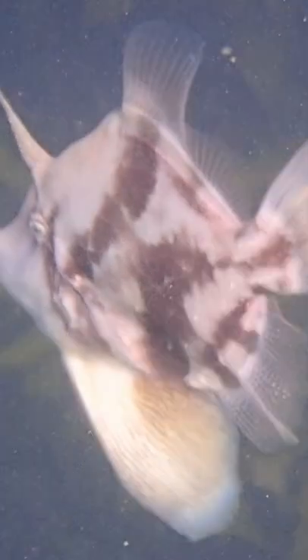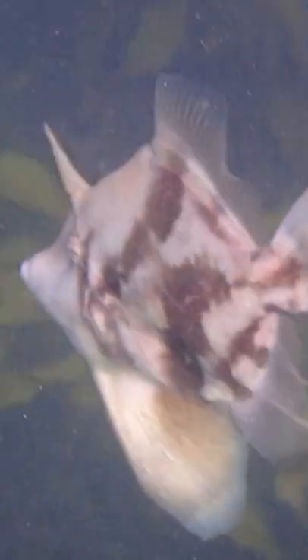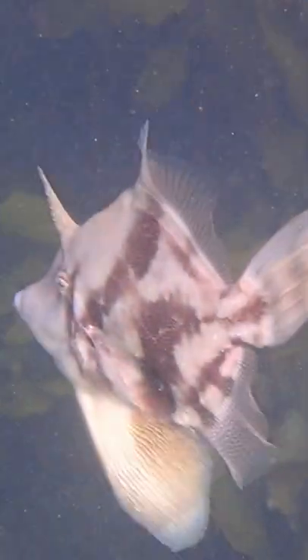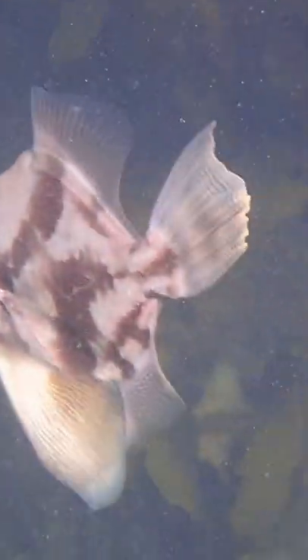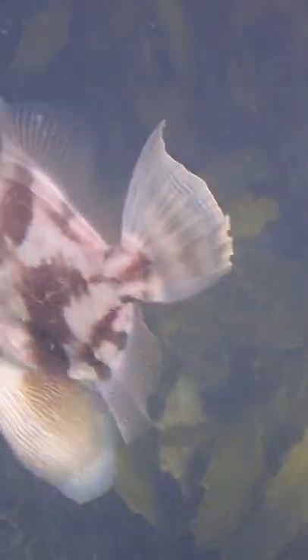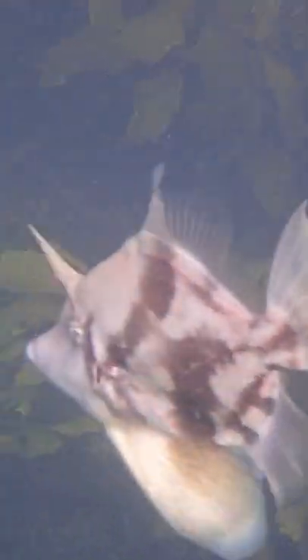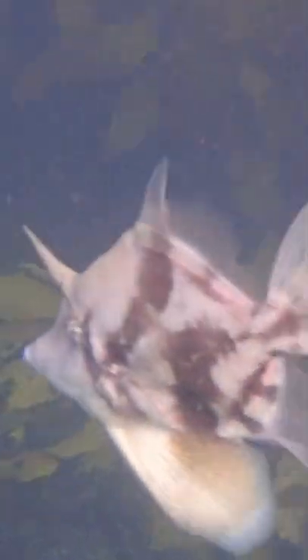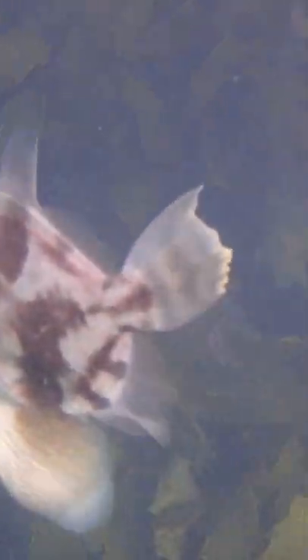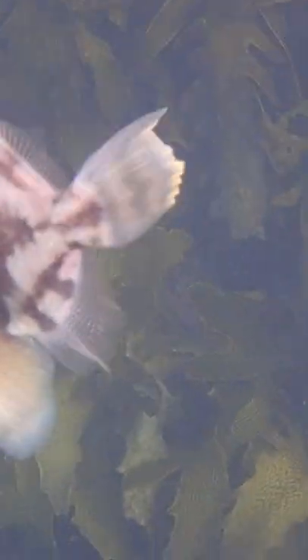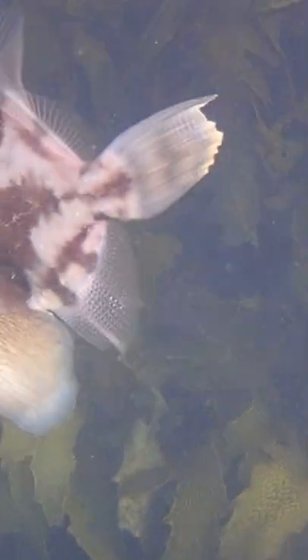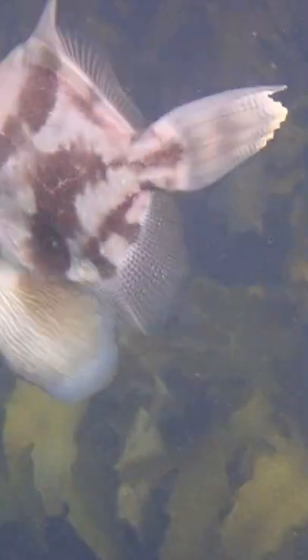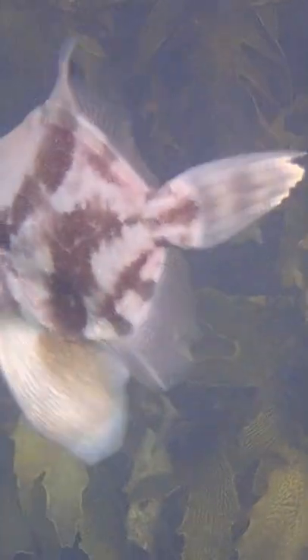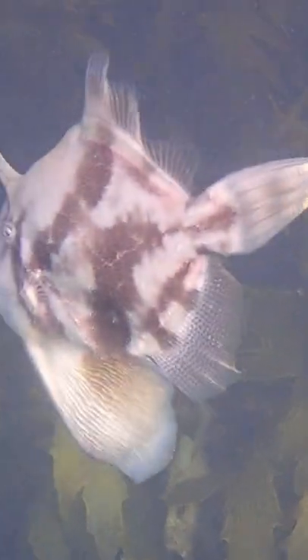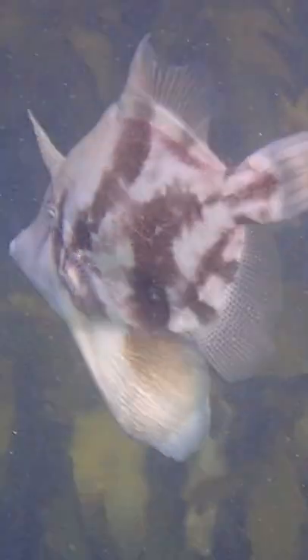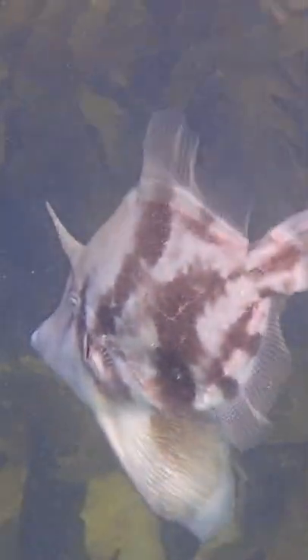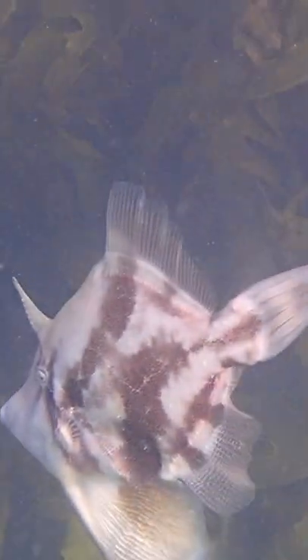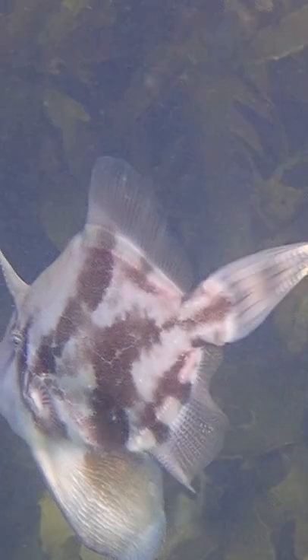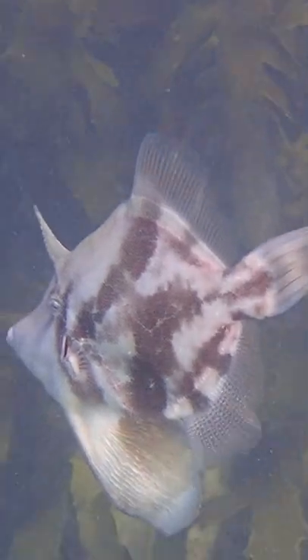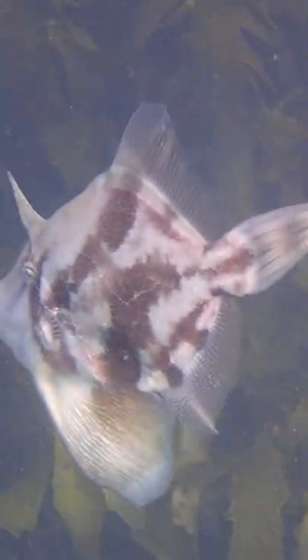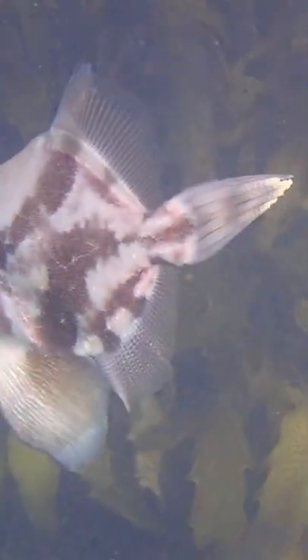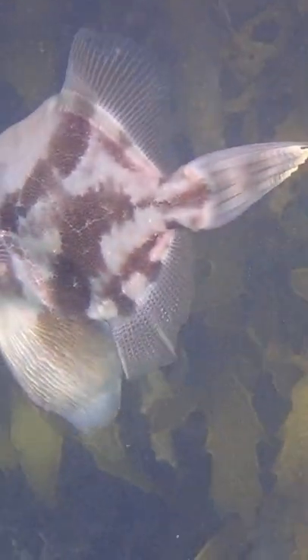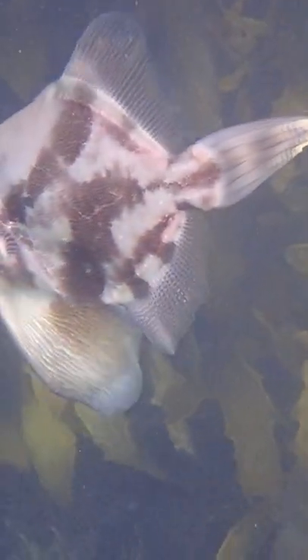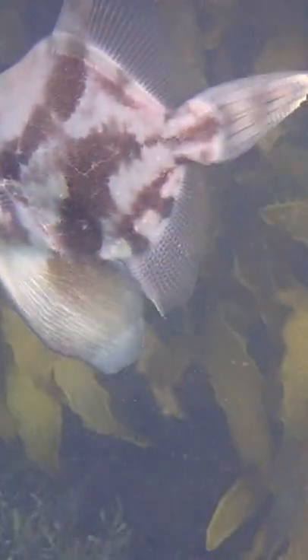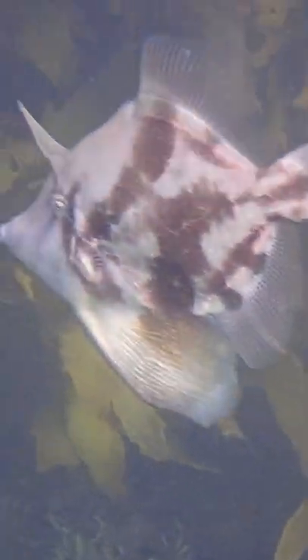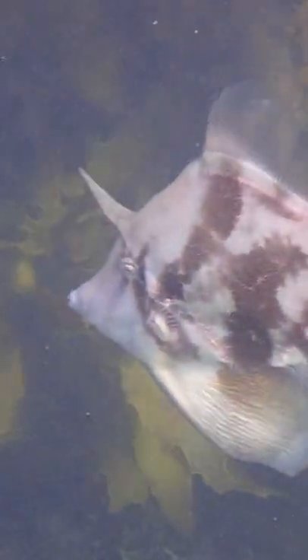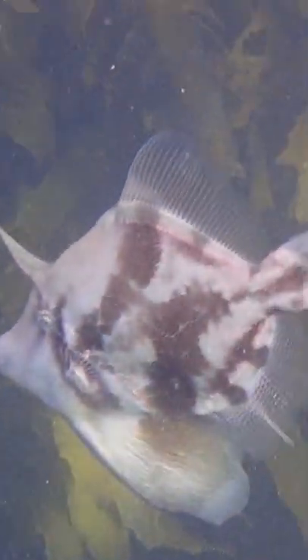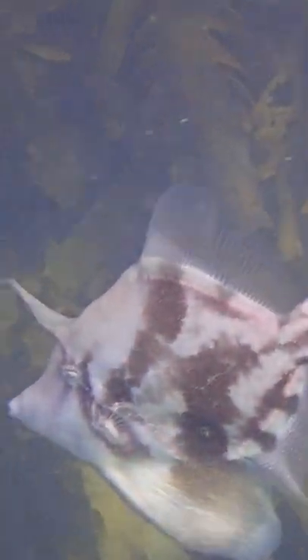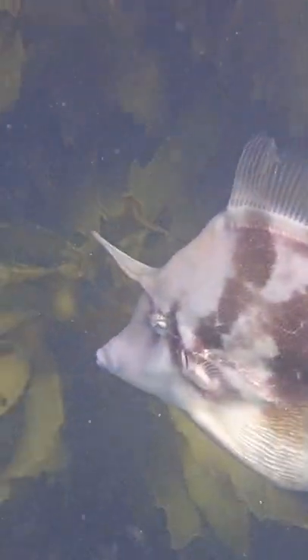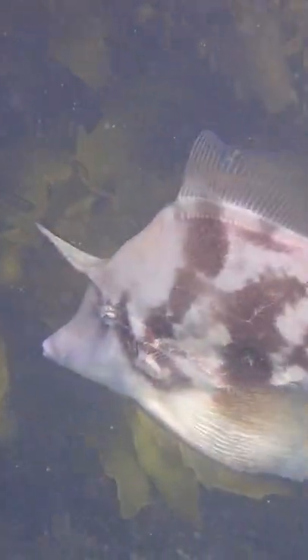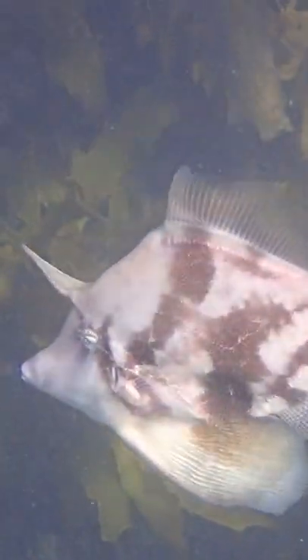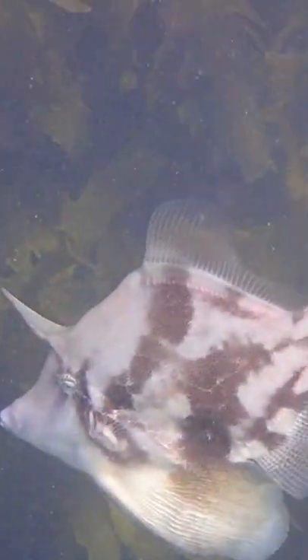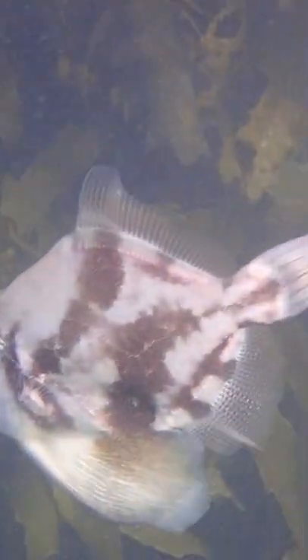Now I know that you all know that this is a leather jacket, but this is the fan-bellied variety. This footage was sent in by a viewer from Sydney Harbour, so thank you very much. Look at this — pretty awesome.